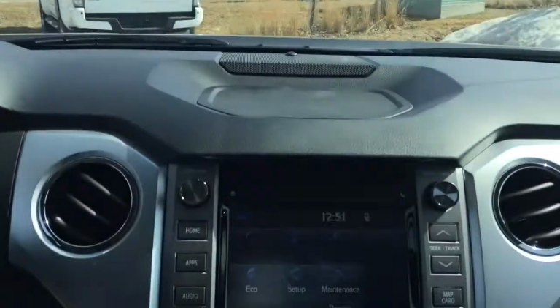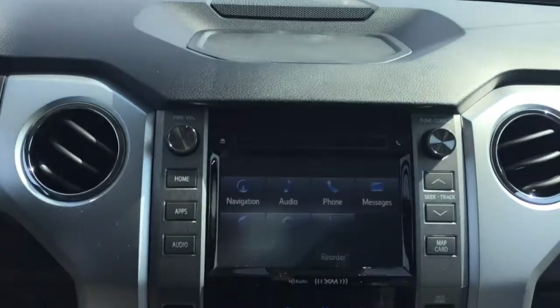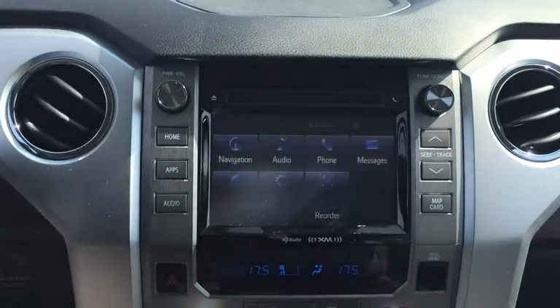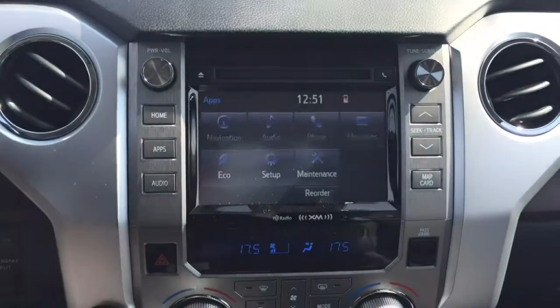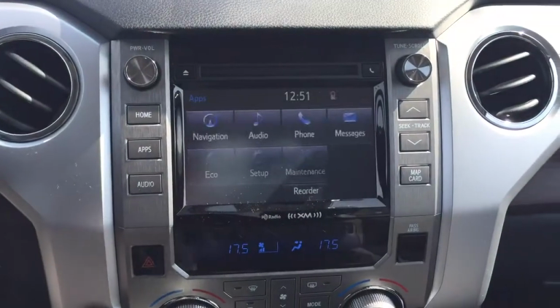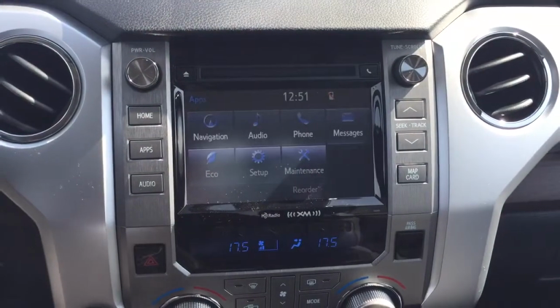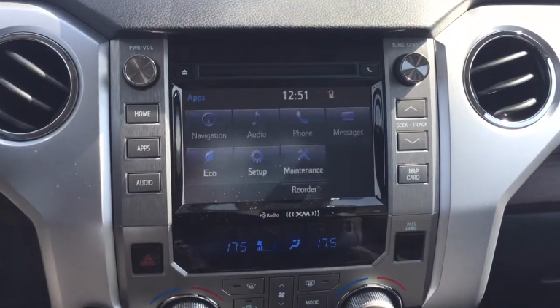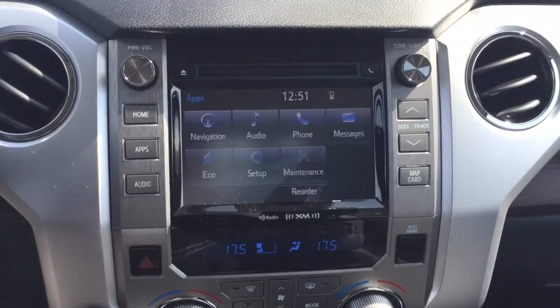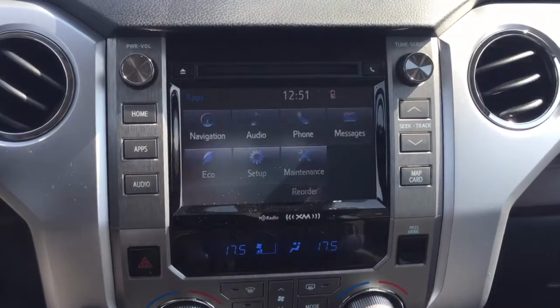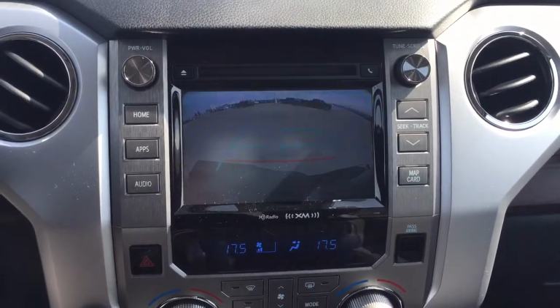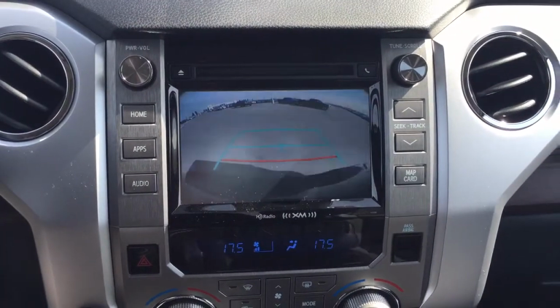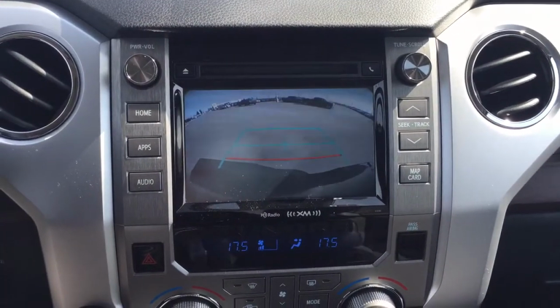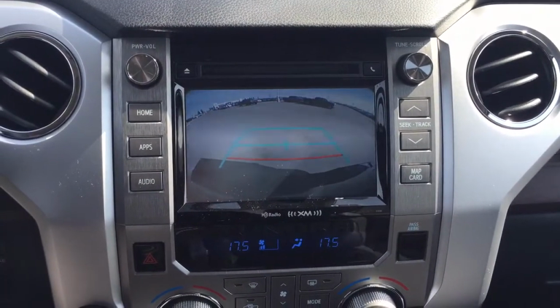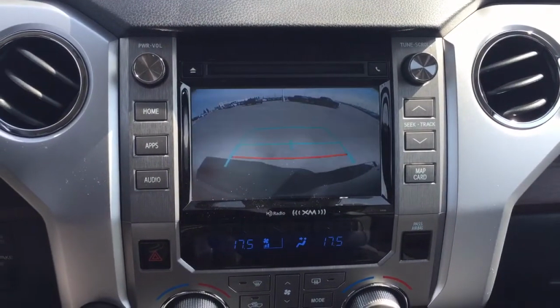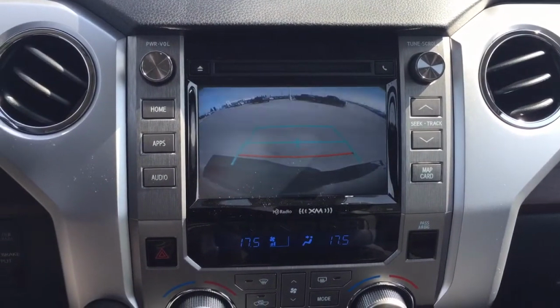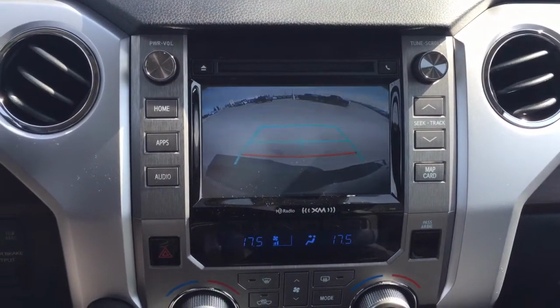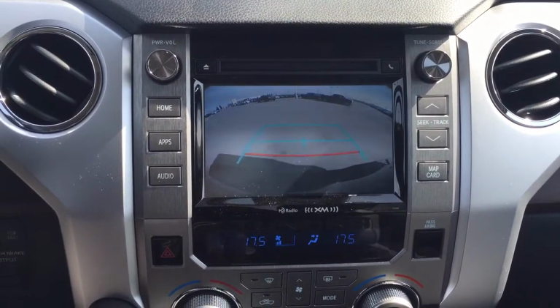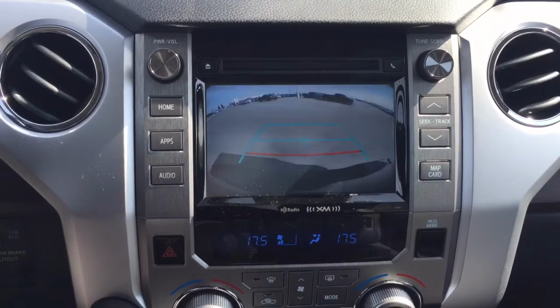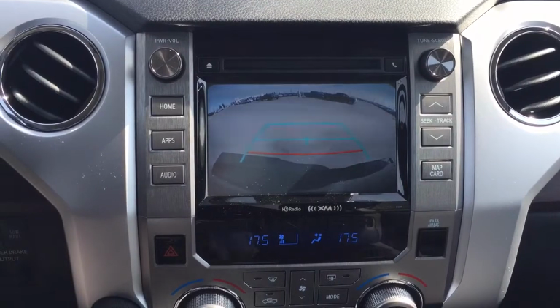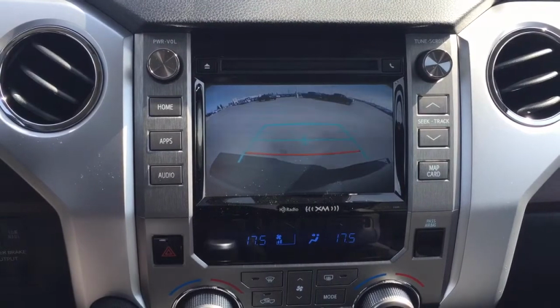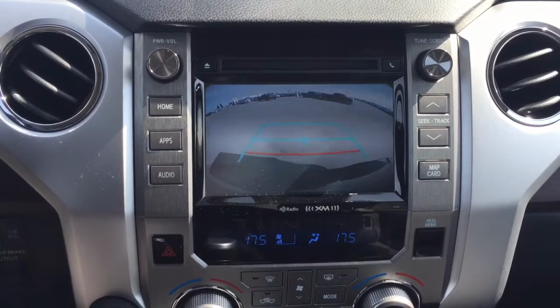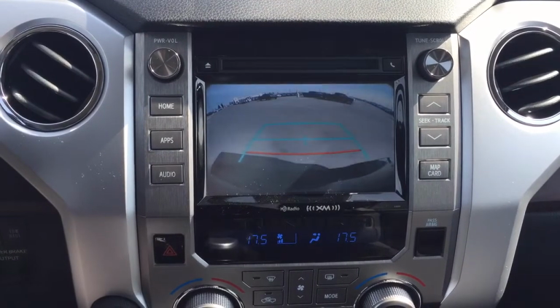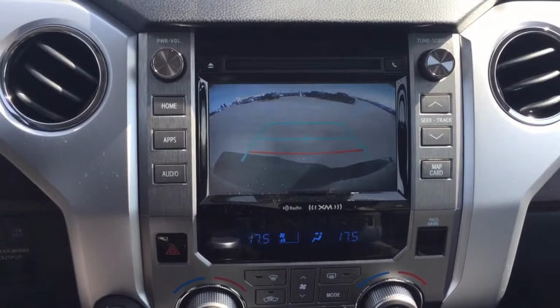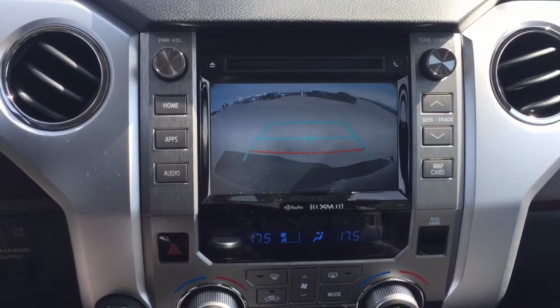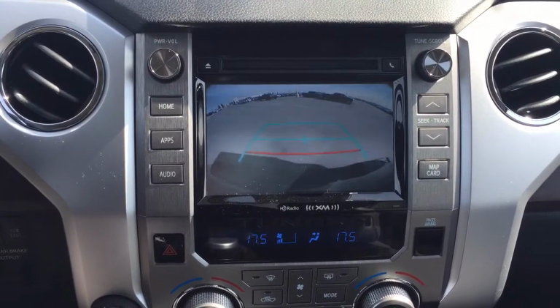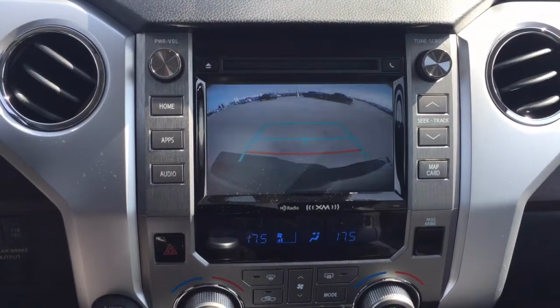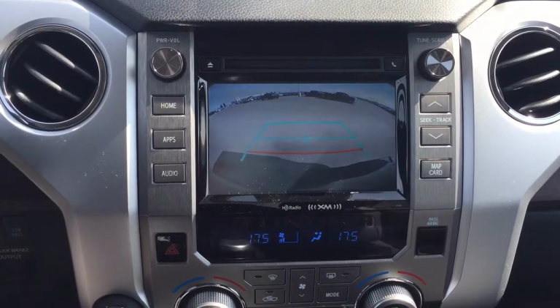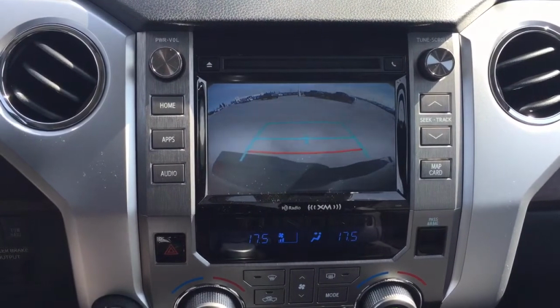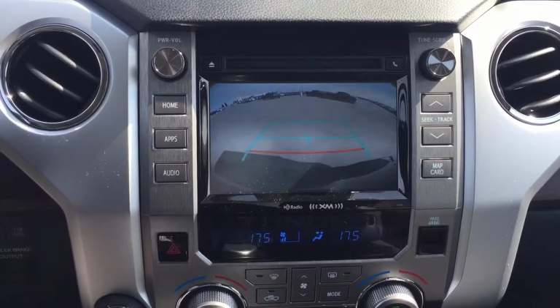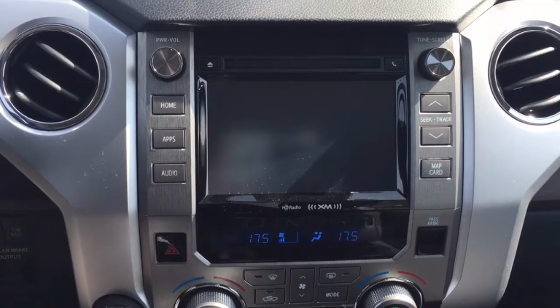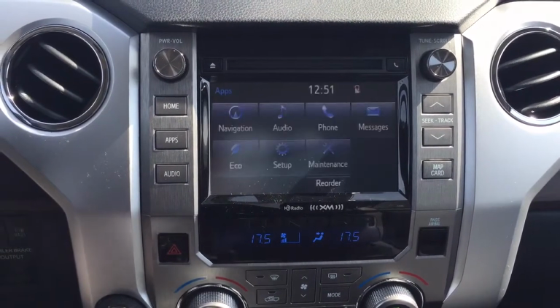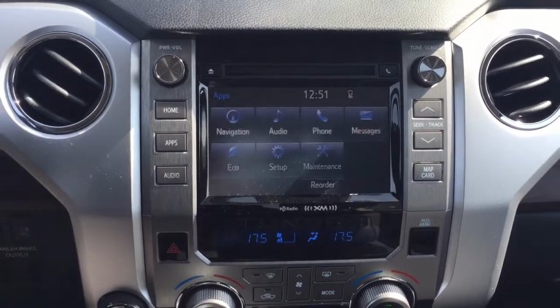I'm just going to put this into reverse so I can show you what the backup camera looks like. As you can see, you have those nice guiding lines making things much easier when you try to back into a stall or if you're trying to hook up your trailer.